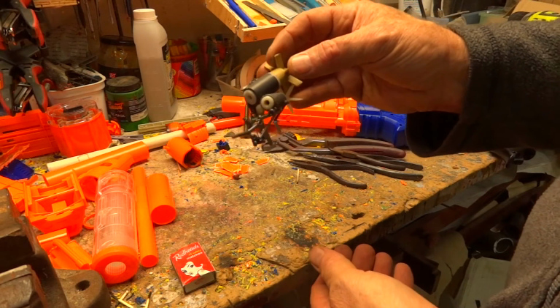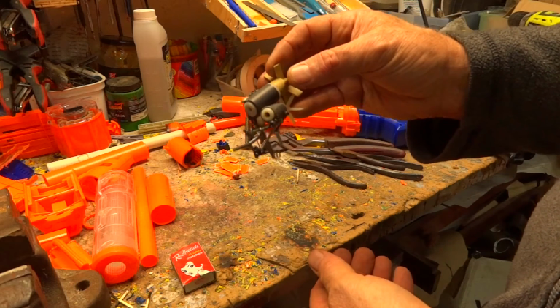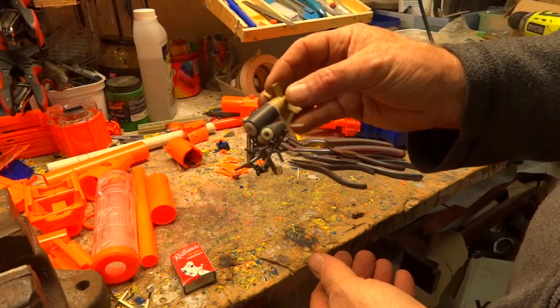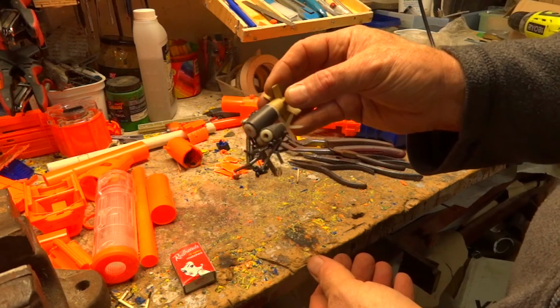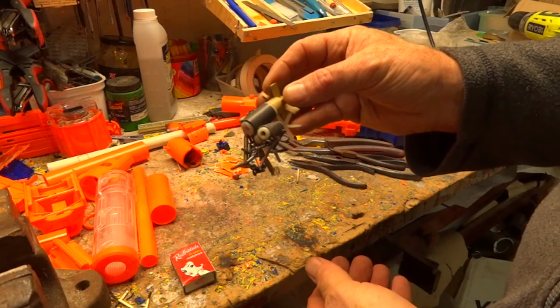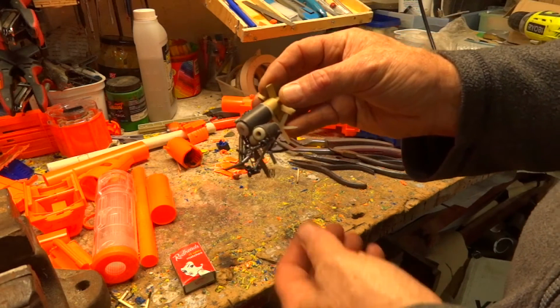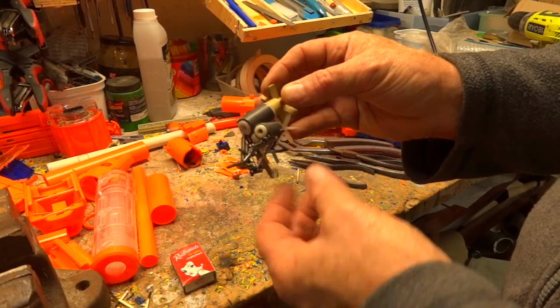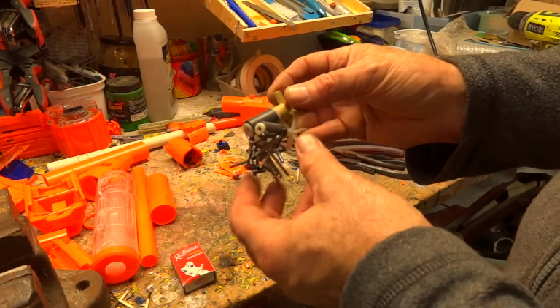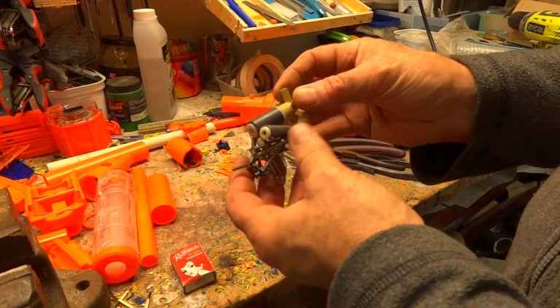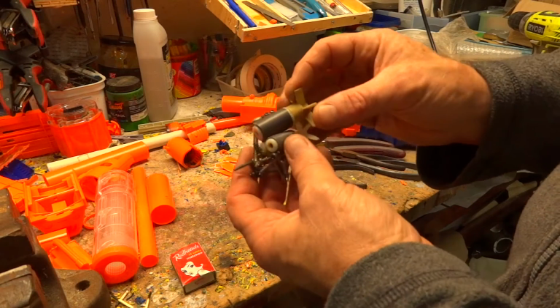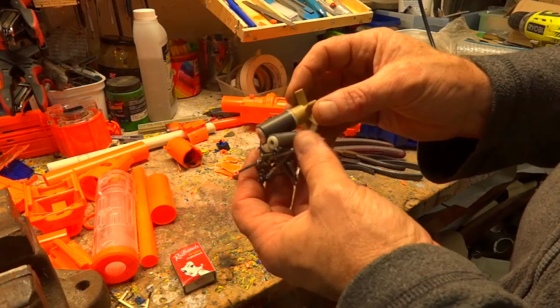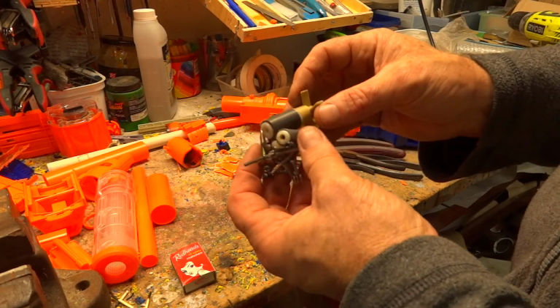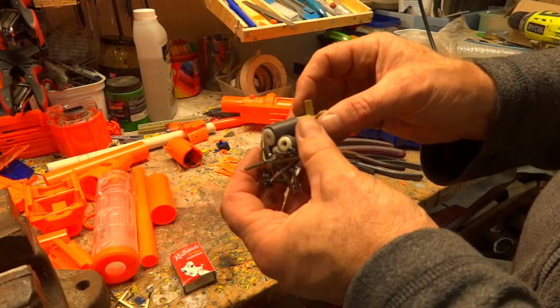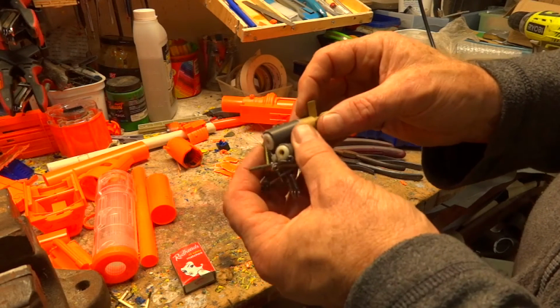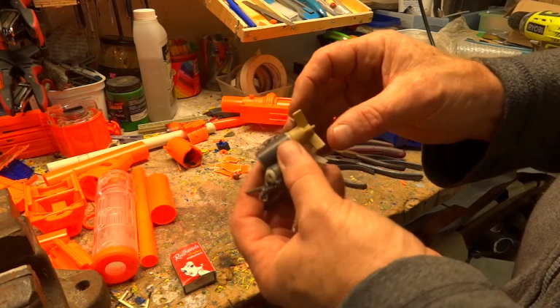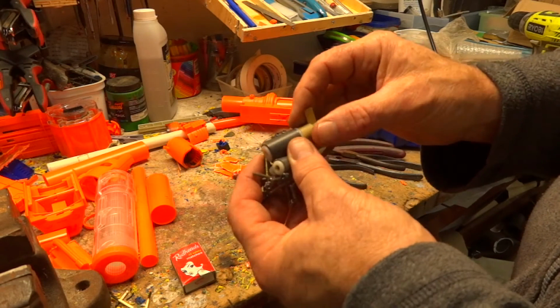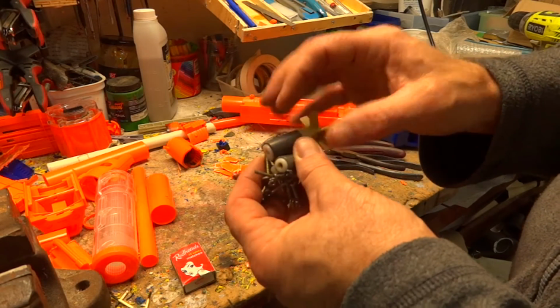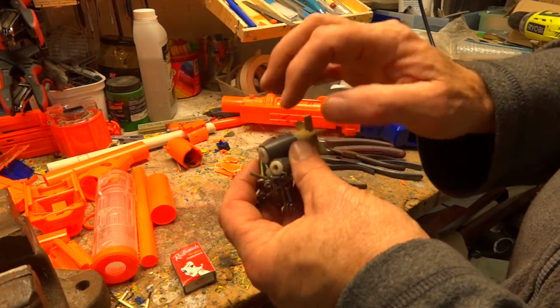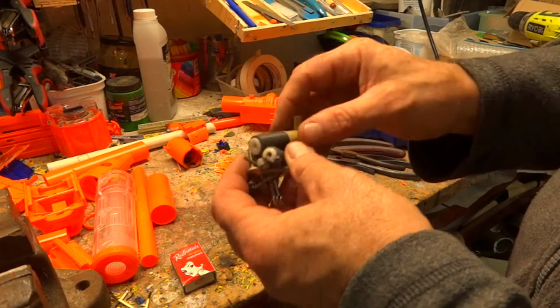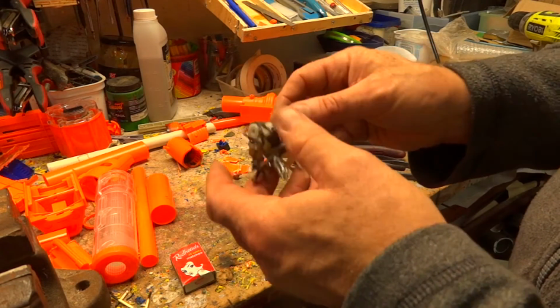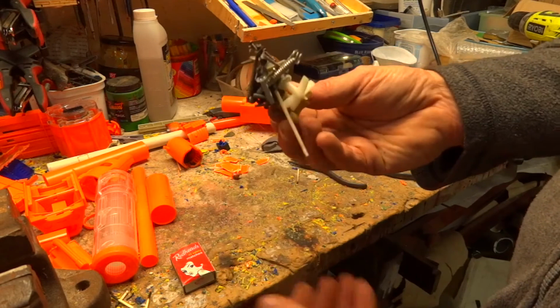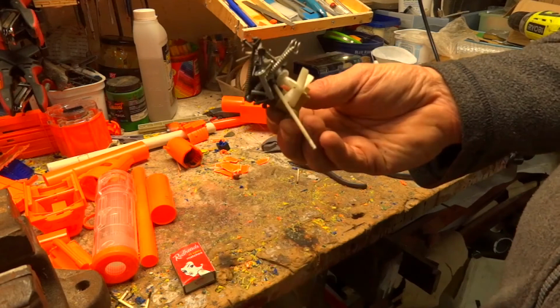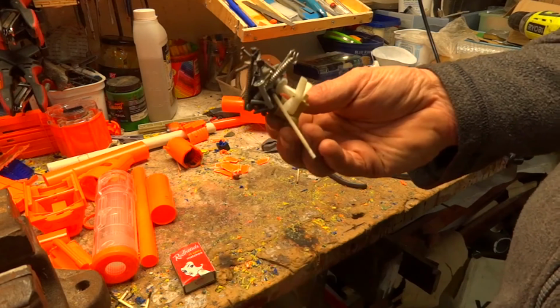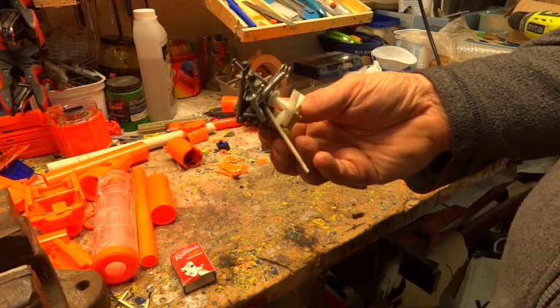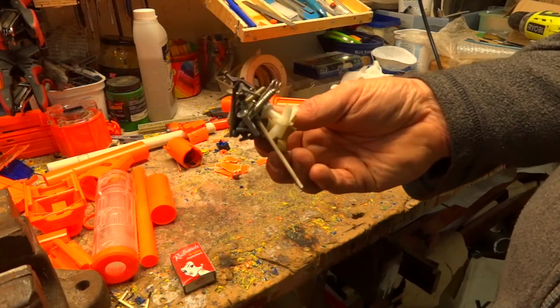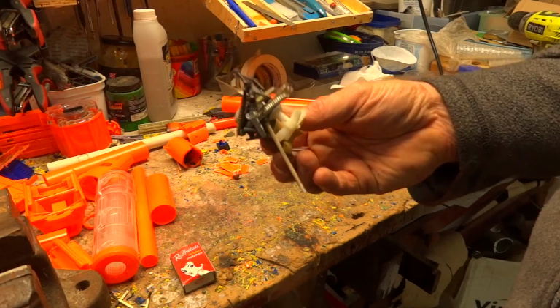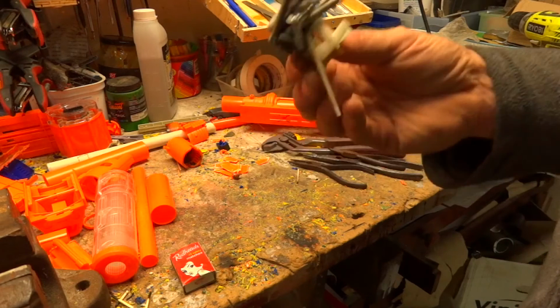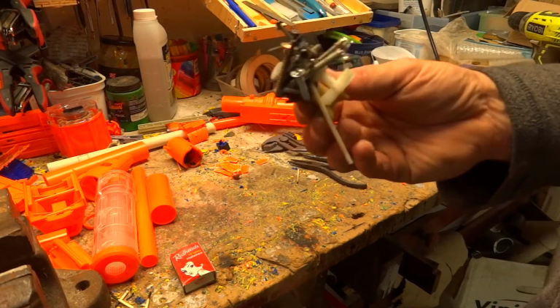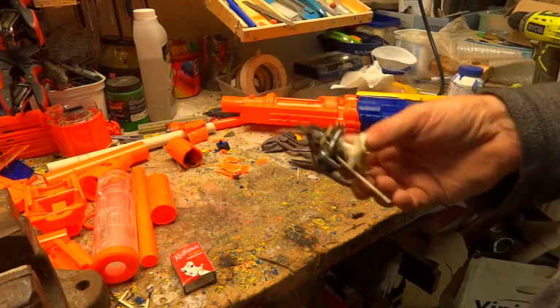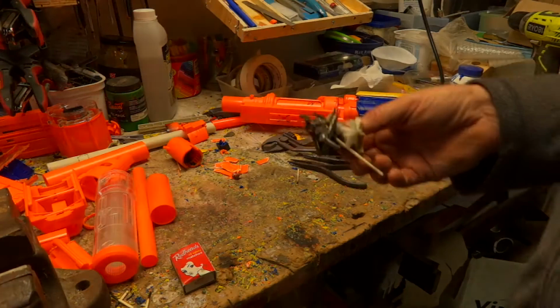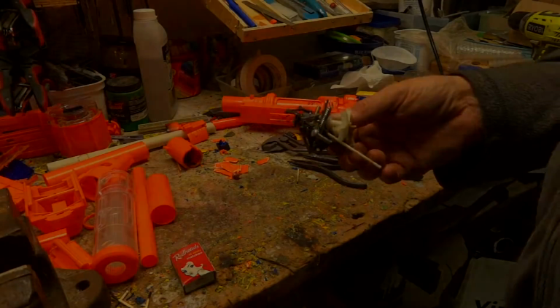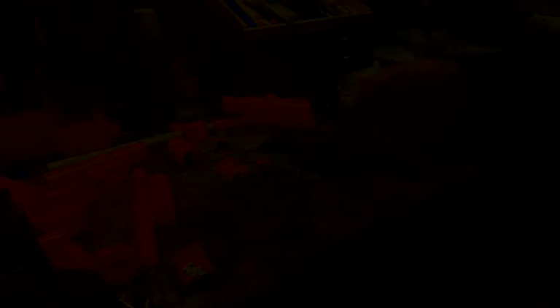So if you know somebody who's throwing away a pond pump because it doesn't work — and they fail all the time — pull it apart, get the center, pull out the motor, and you'll never lose a screw again. First tip.